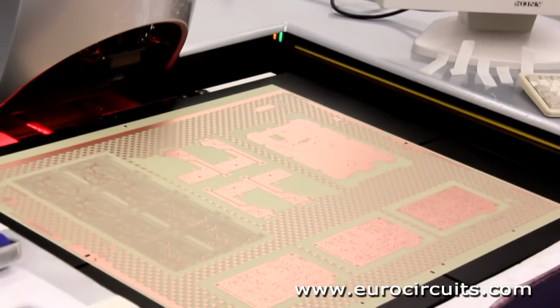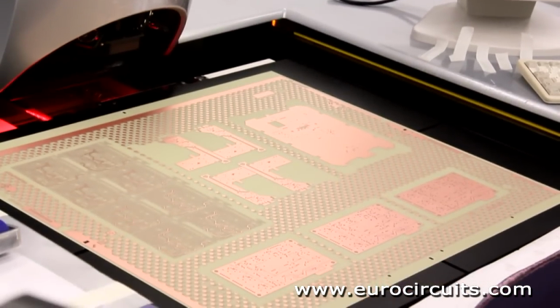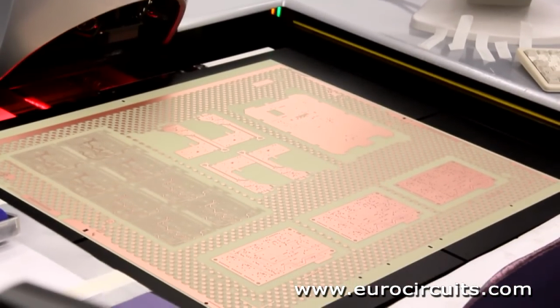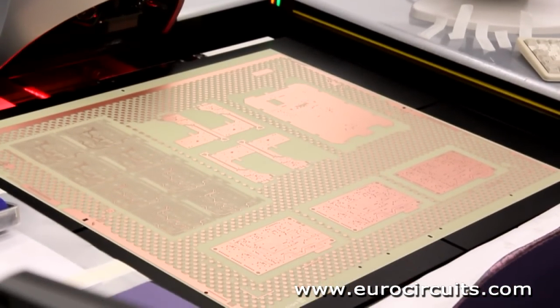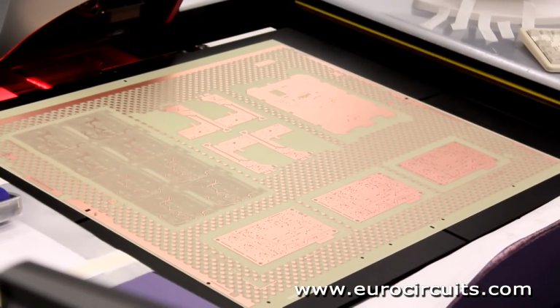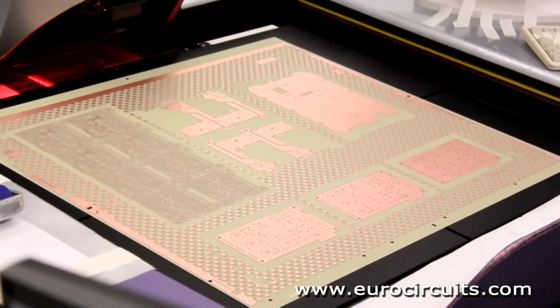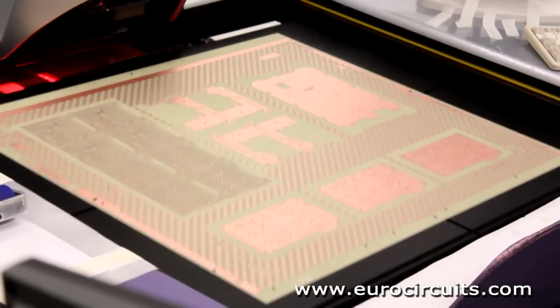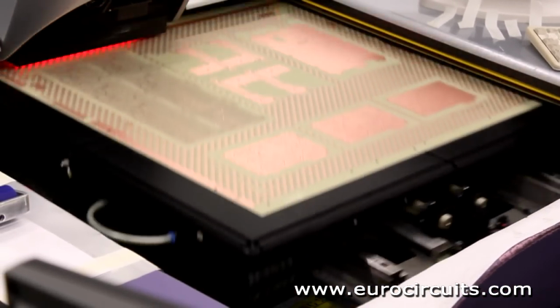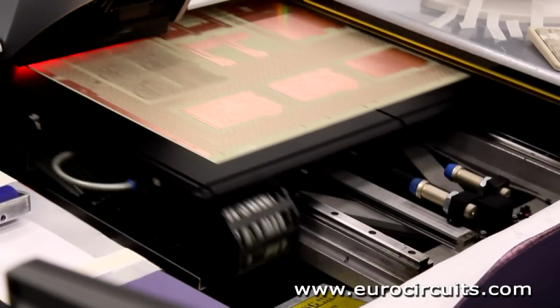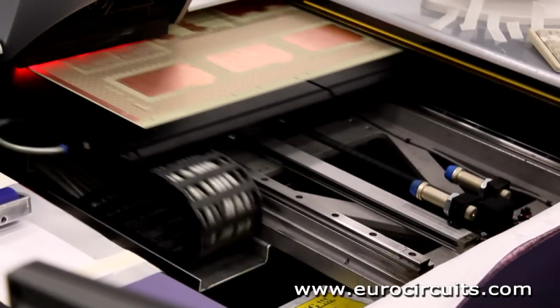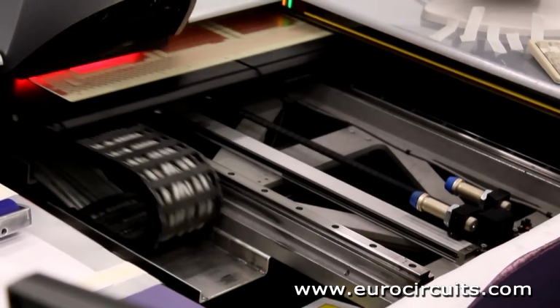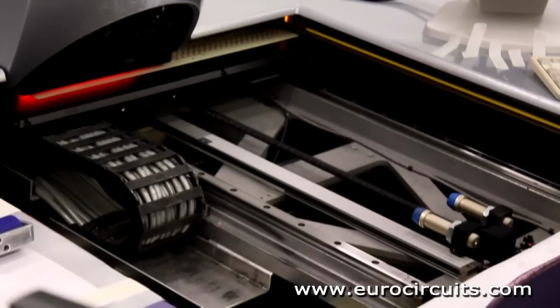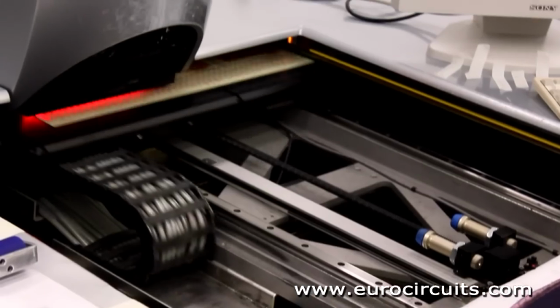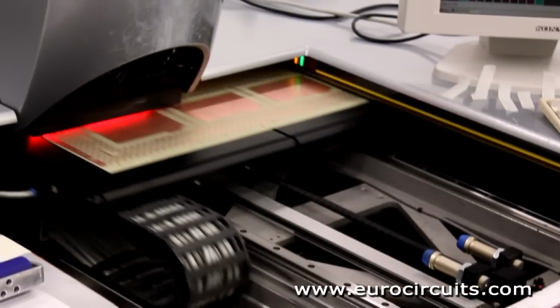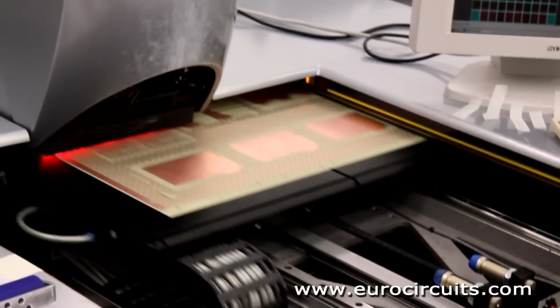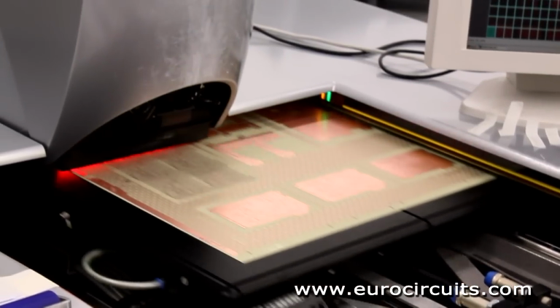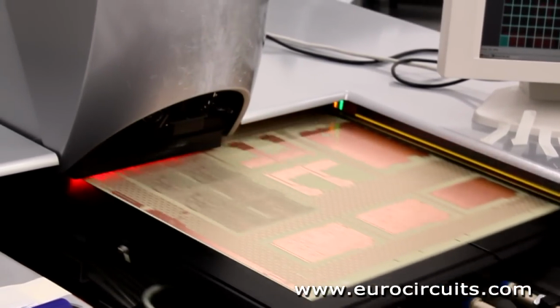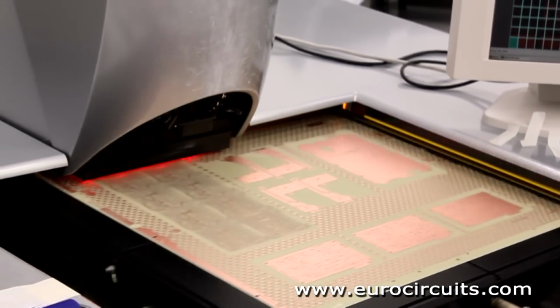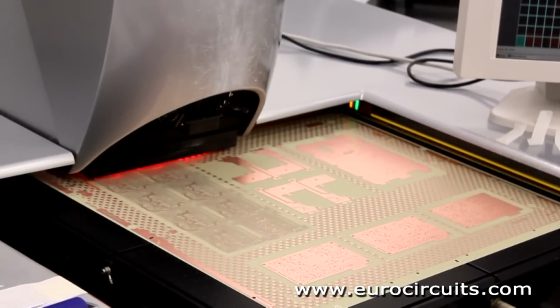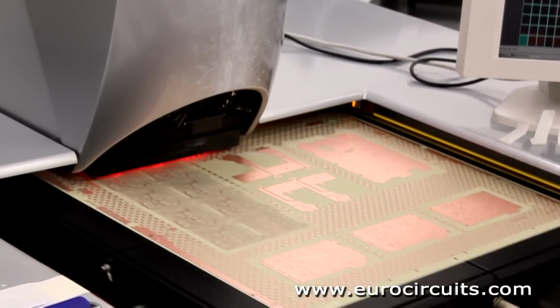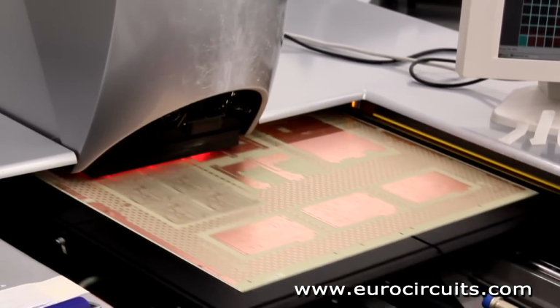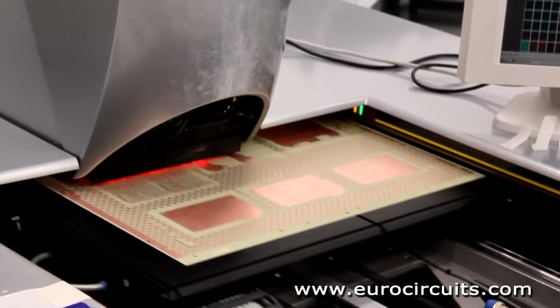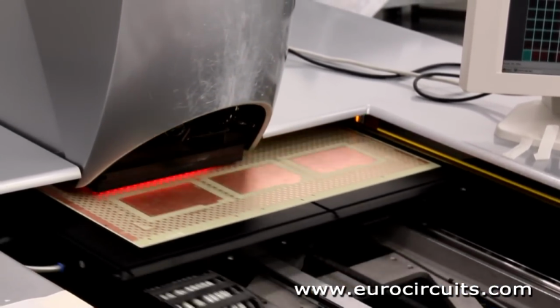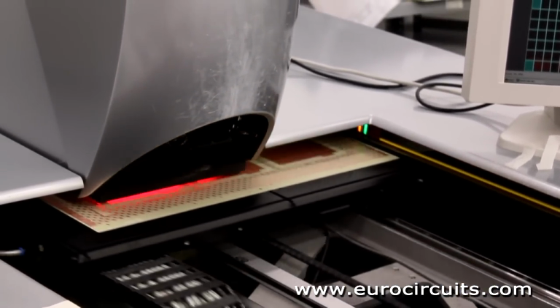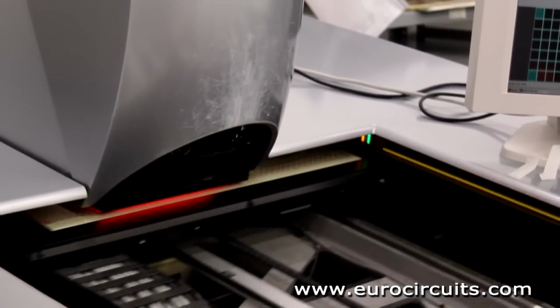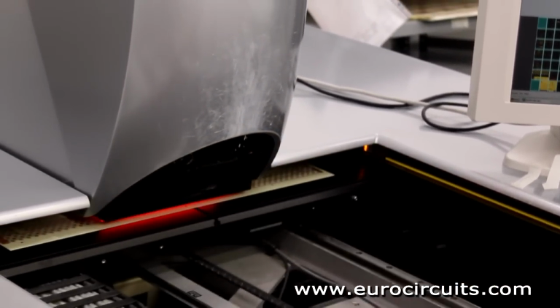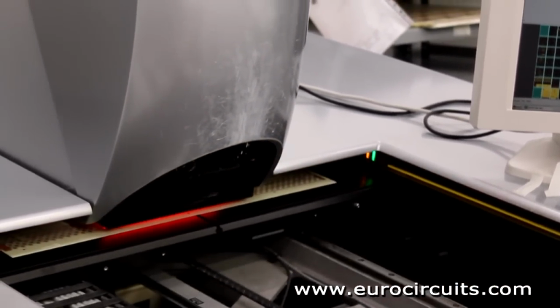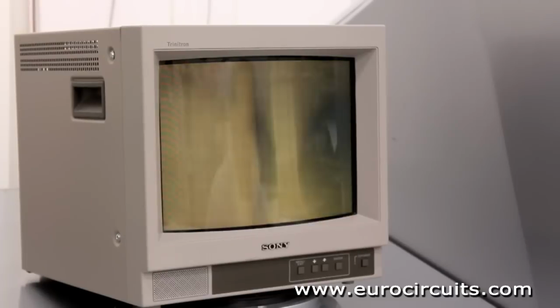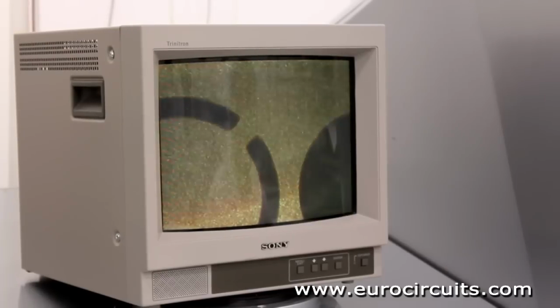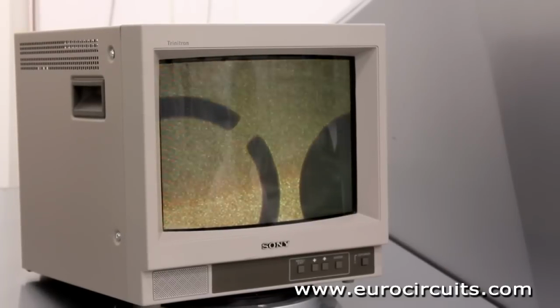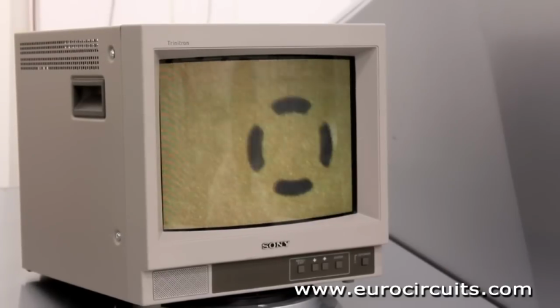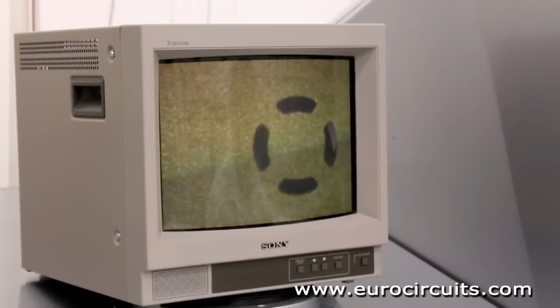The automatic optical inspection system scans the board in broad strips and compares it with the digital image generated from the original design data. Any errors are displayed on the screen.